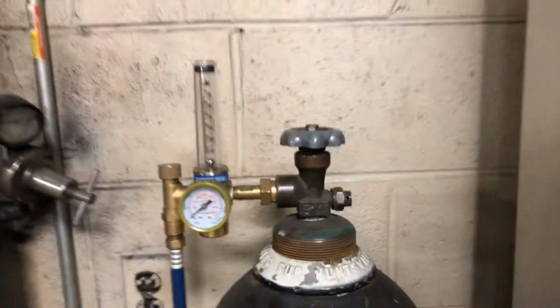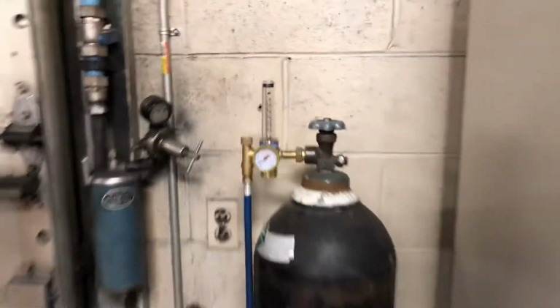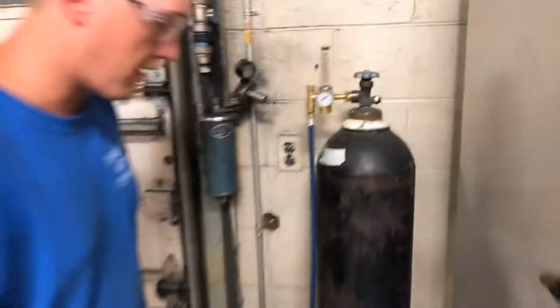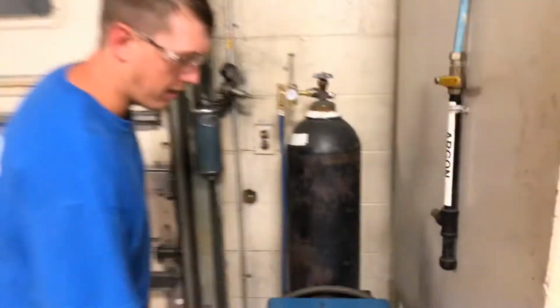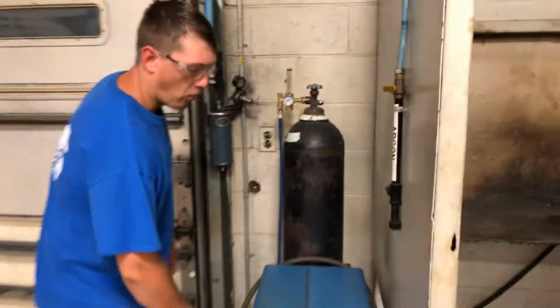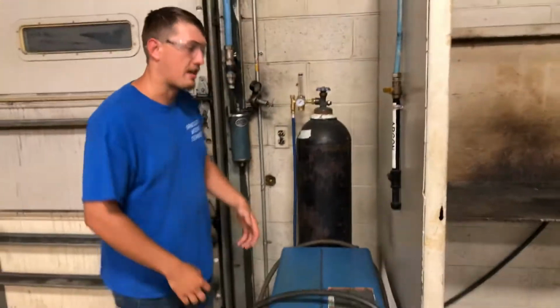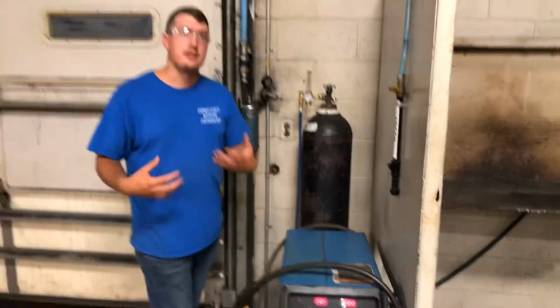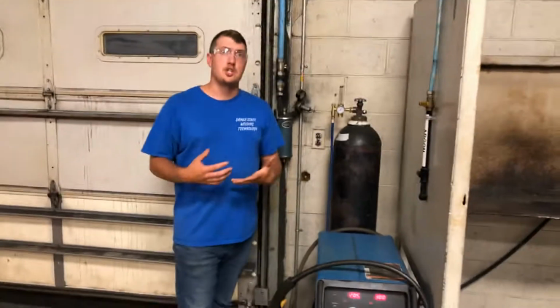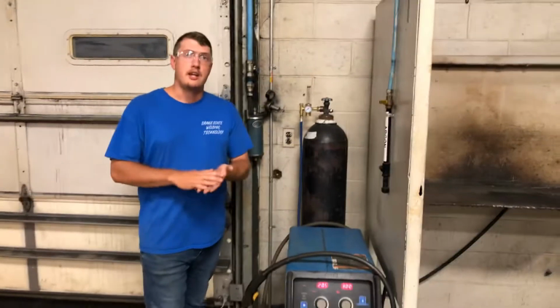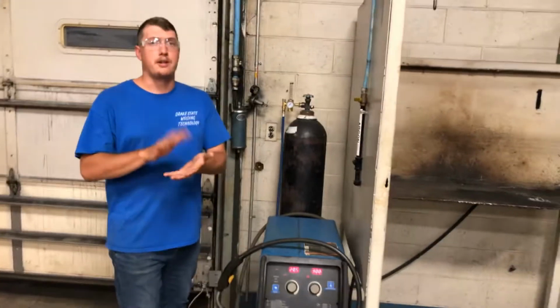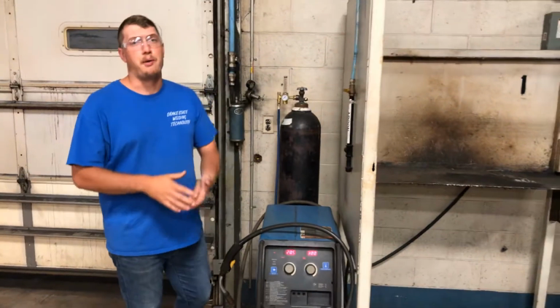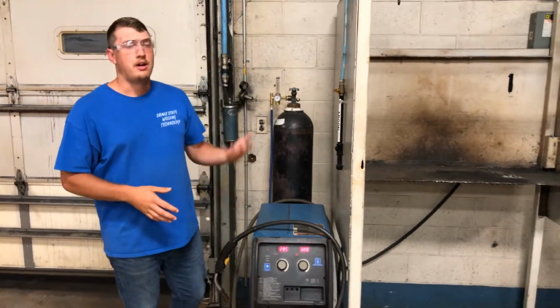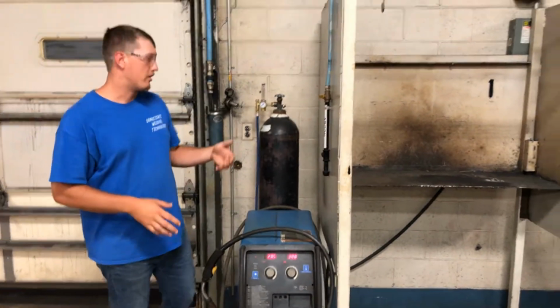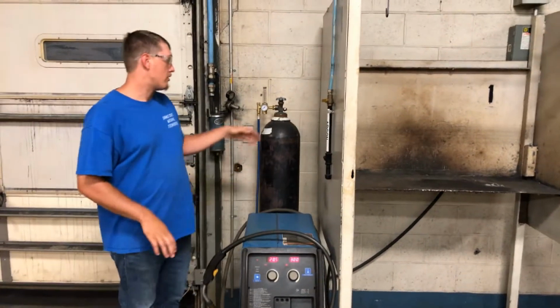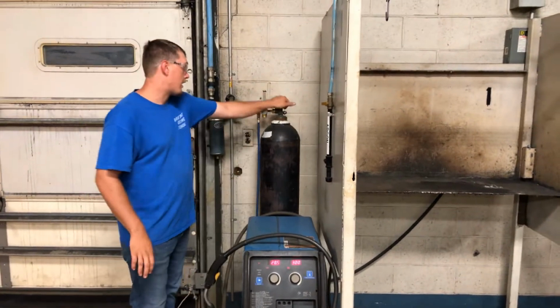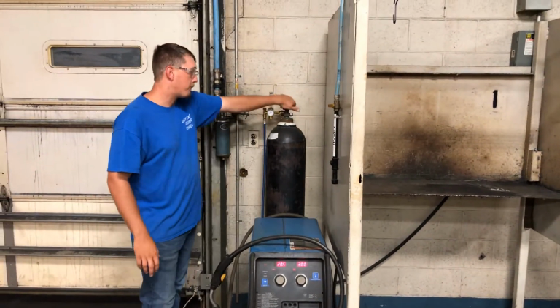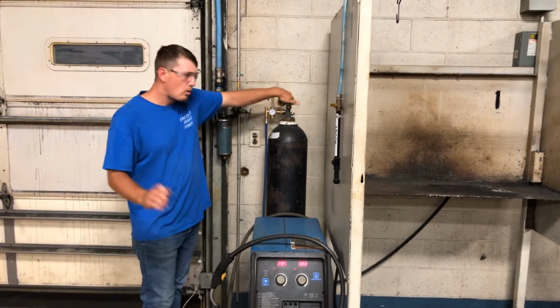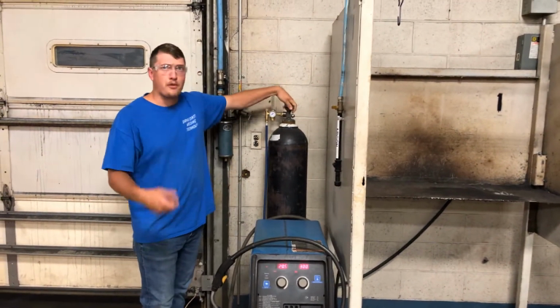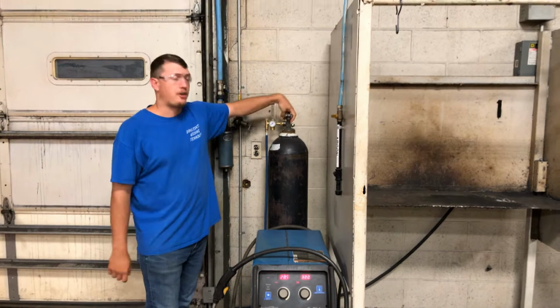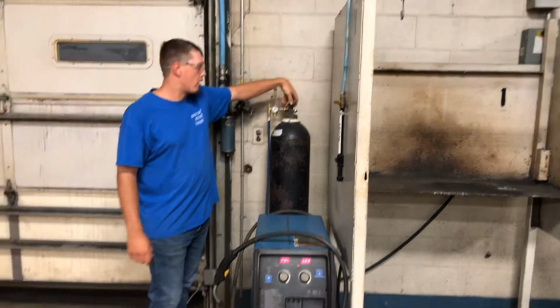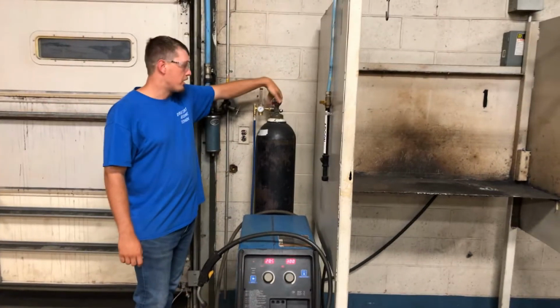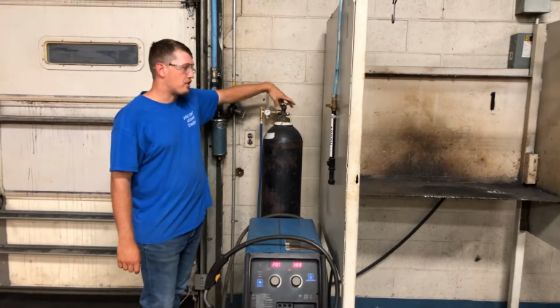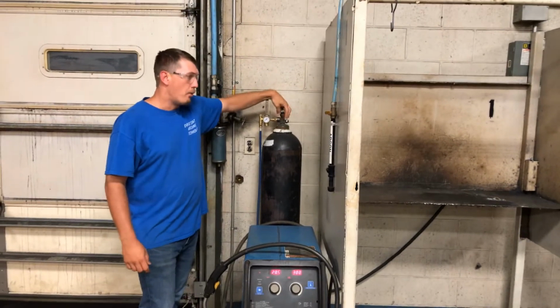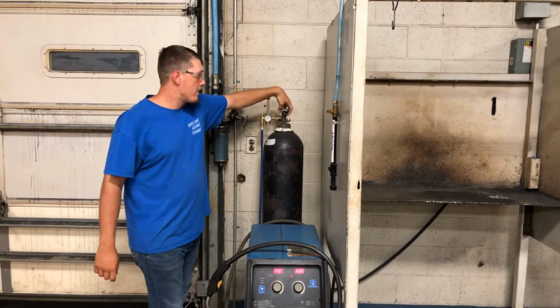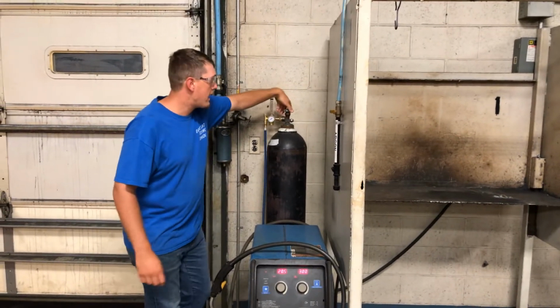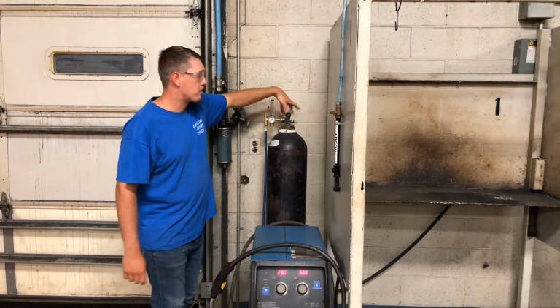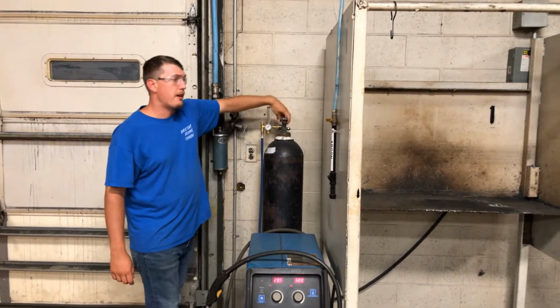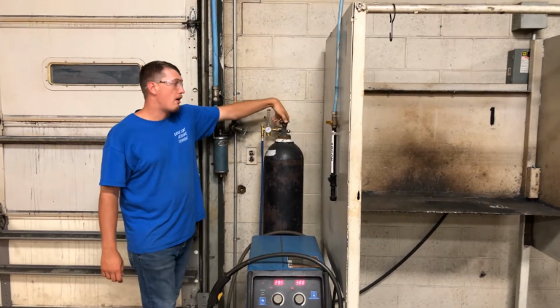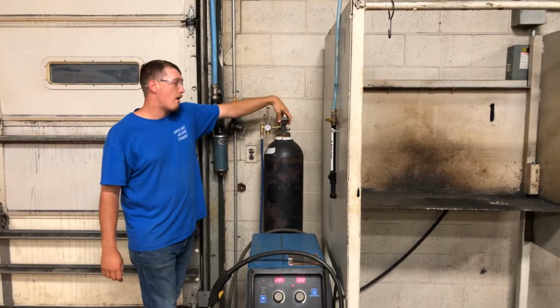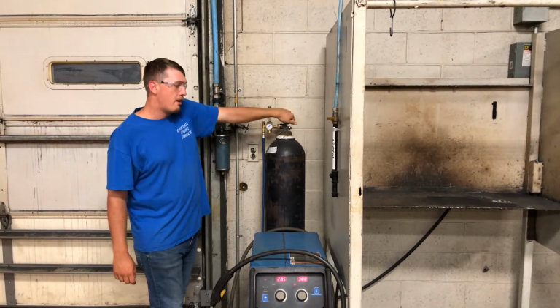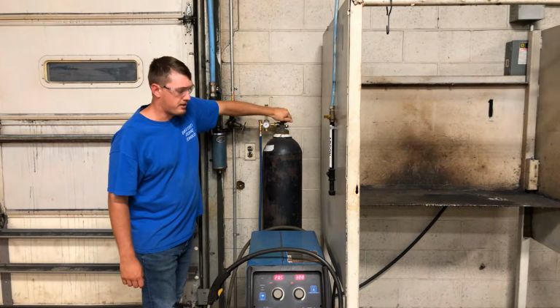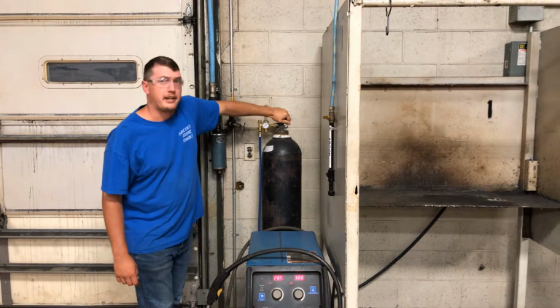Setting up a flow meter works the same way with the TIG machine — either hit the foot pedal to strike an arc, or if it's on scratch start, you can scratch it. When you get done at the end of the day, make sure you turn that bottle all the way off so it doesn't leak out.